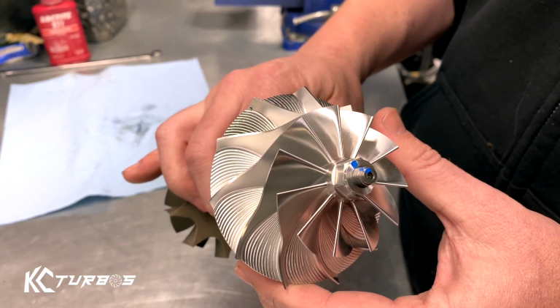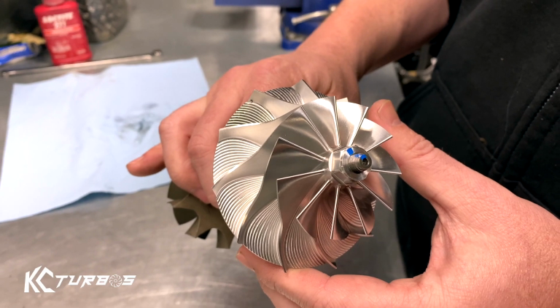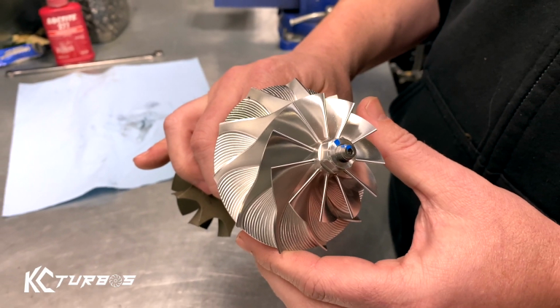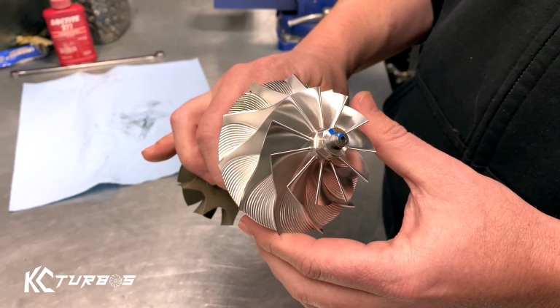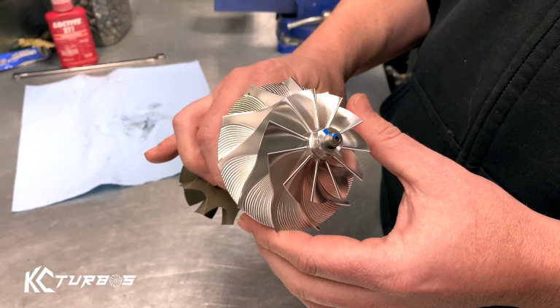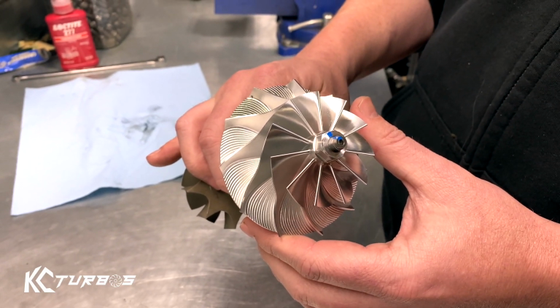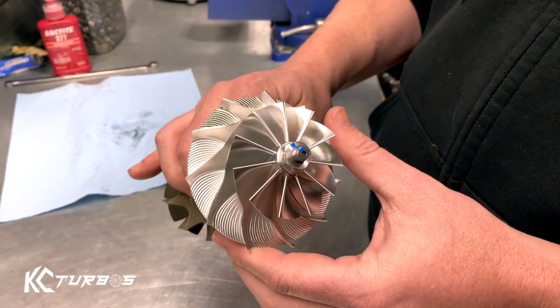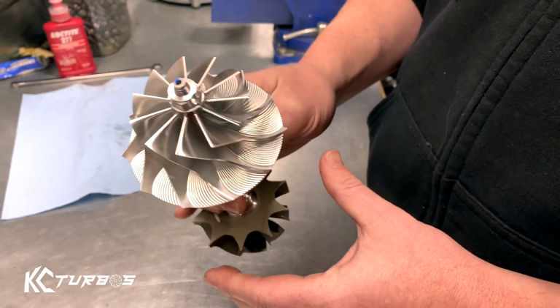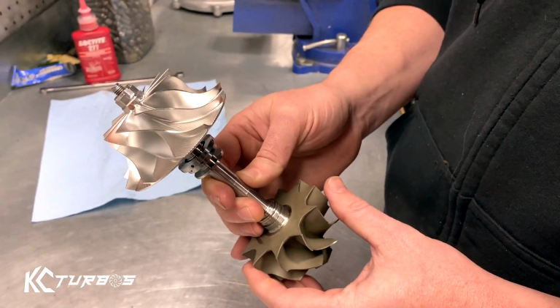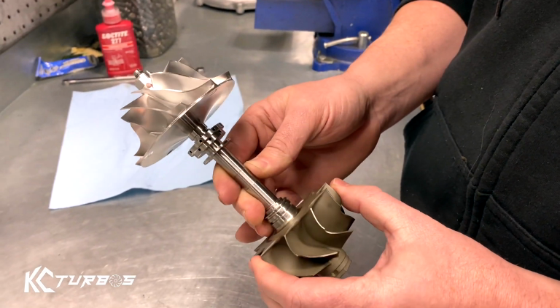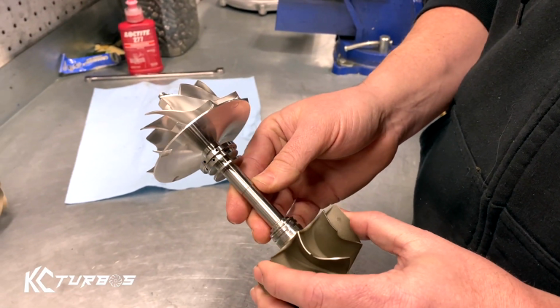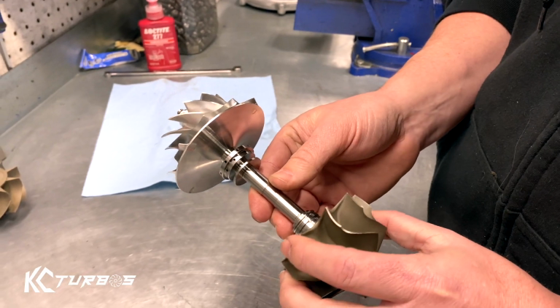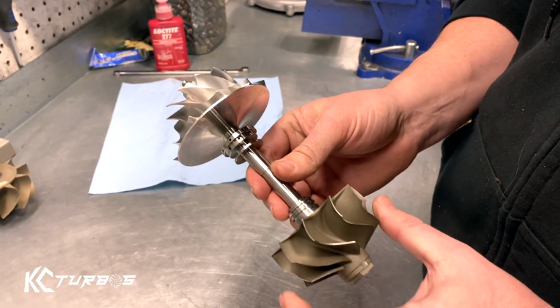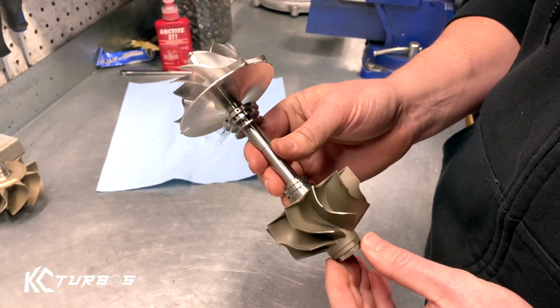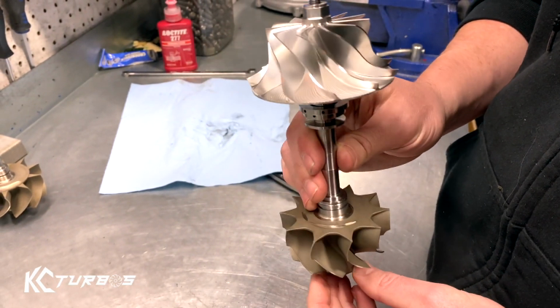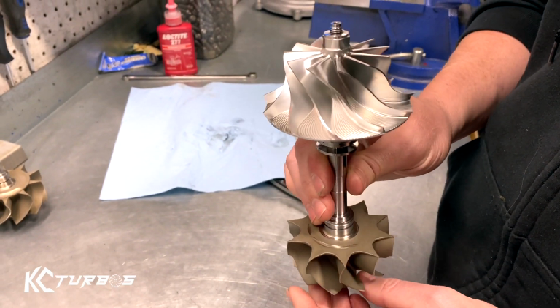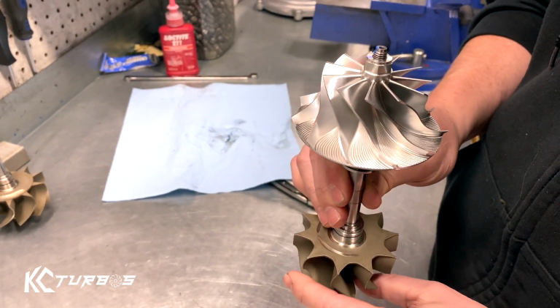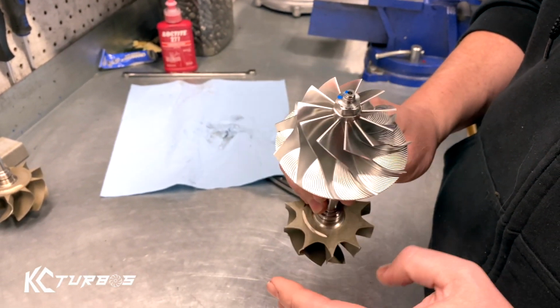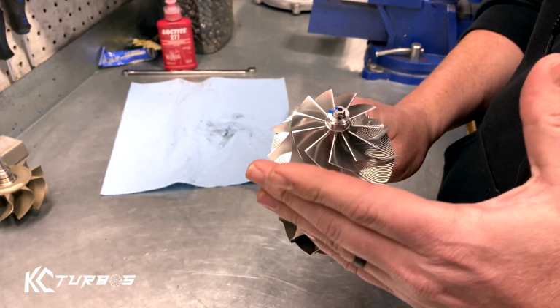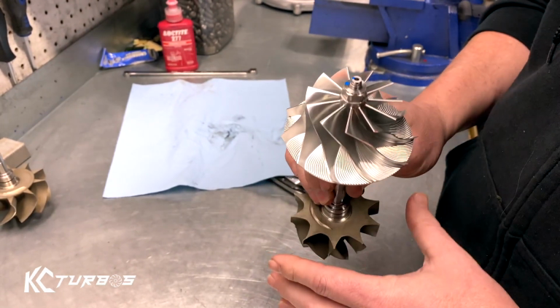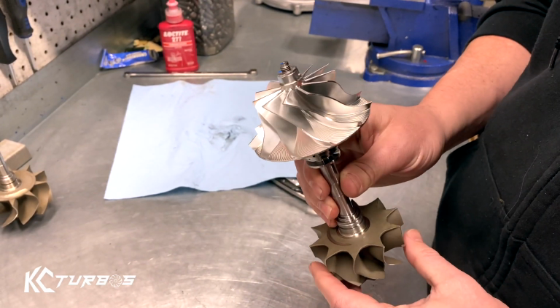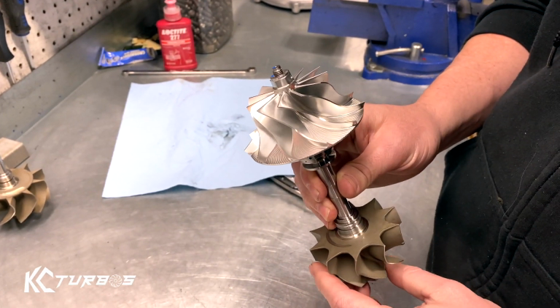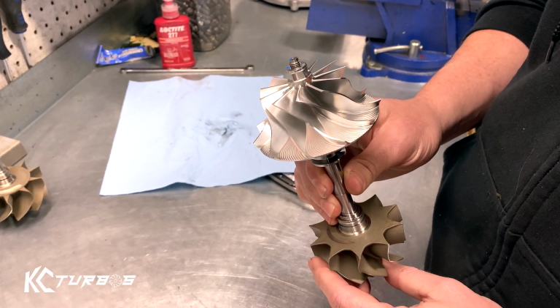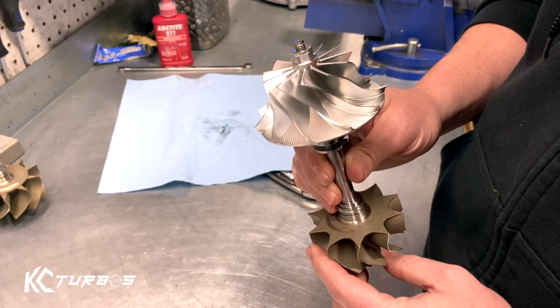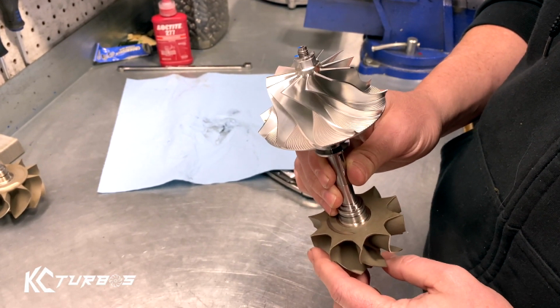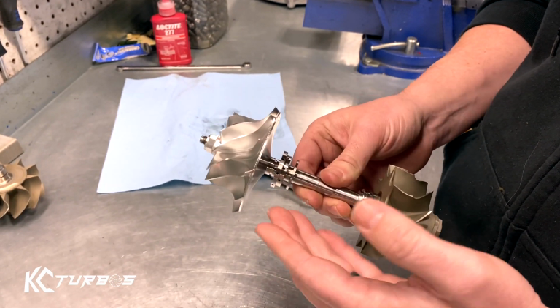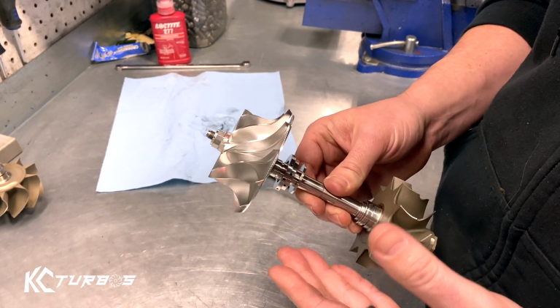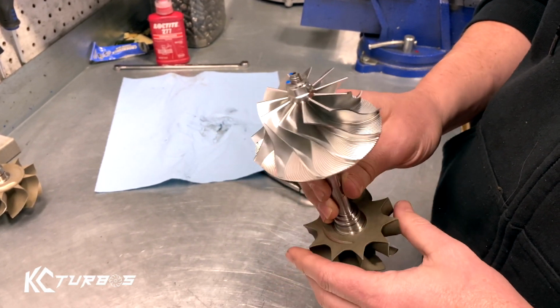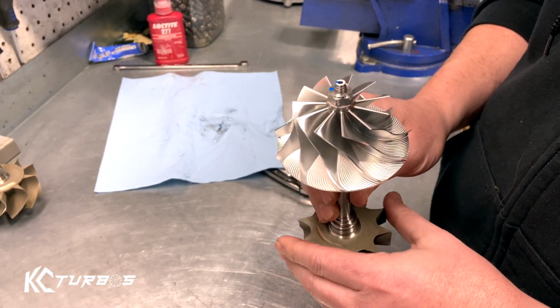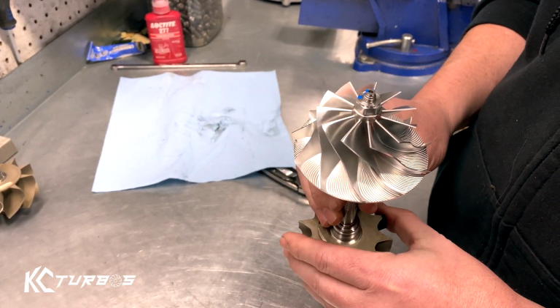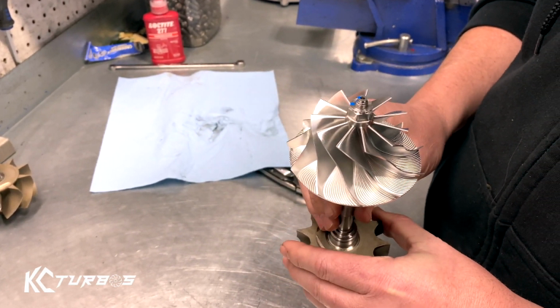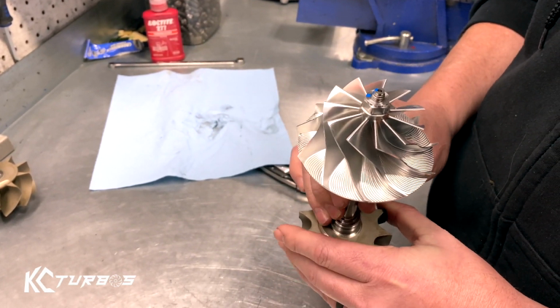What I recommend is do not use a torque wrench. Somehow when customers use torque wrenches, they tend to break these. We build thousands of turbos a year and never snap the shafts — it's not a shaft problem — but for whatever reason, customers break them all the time.